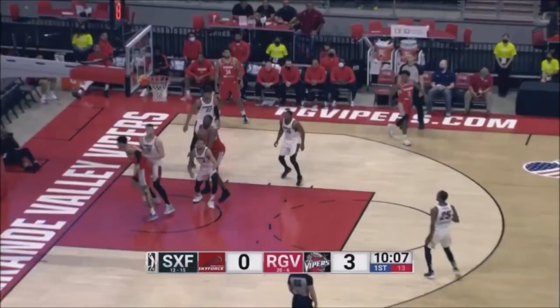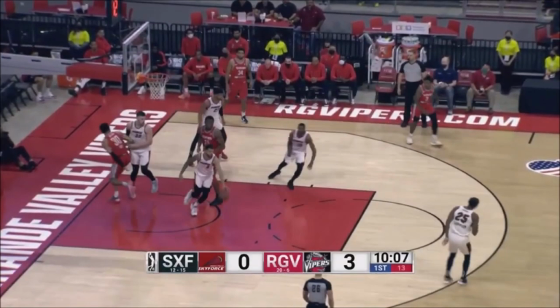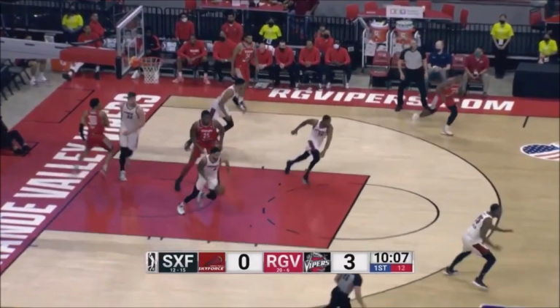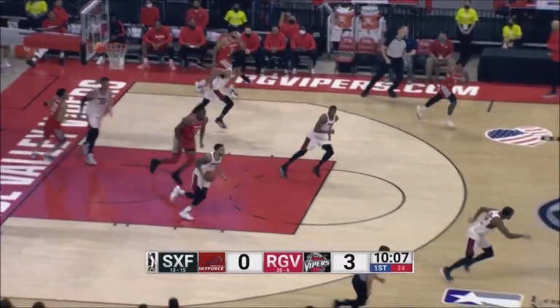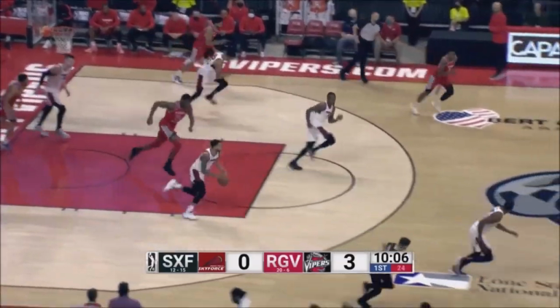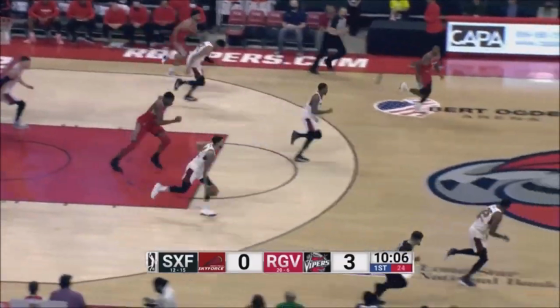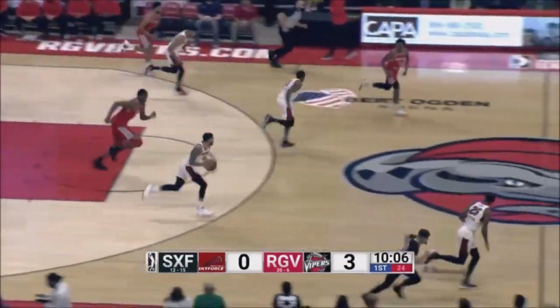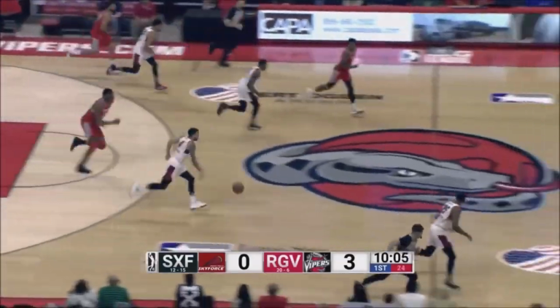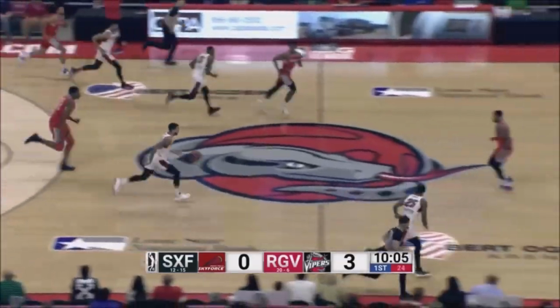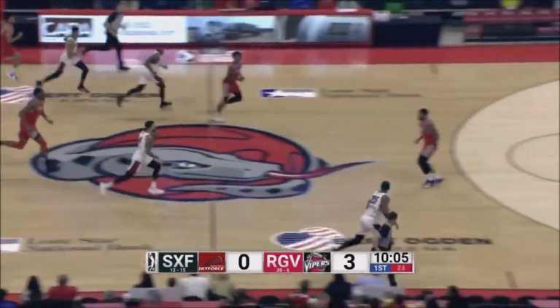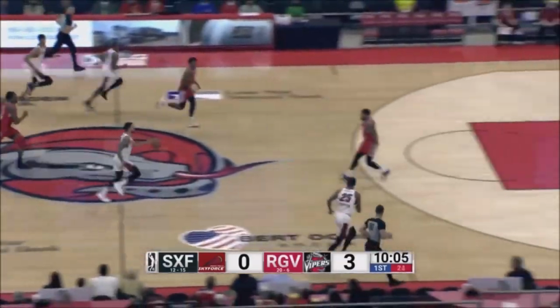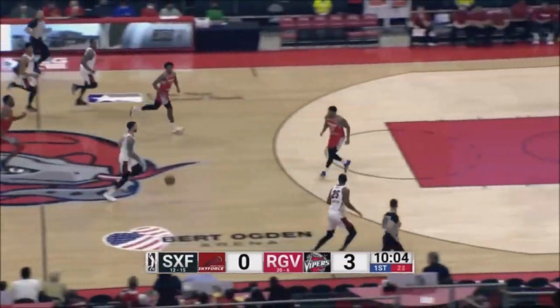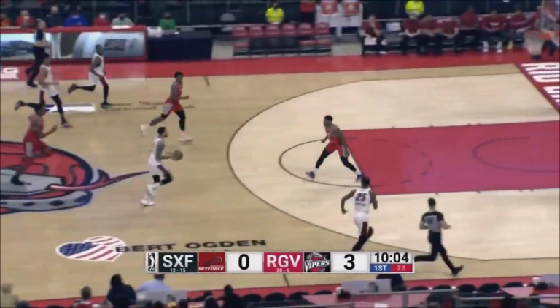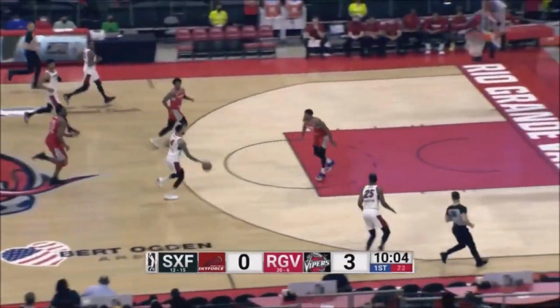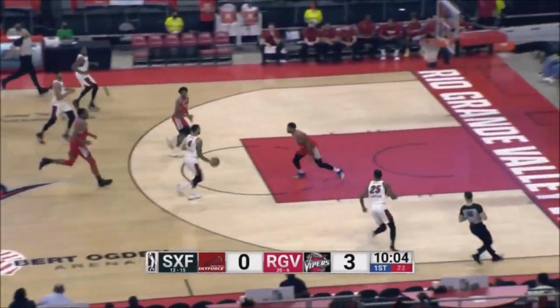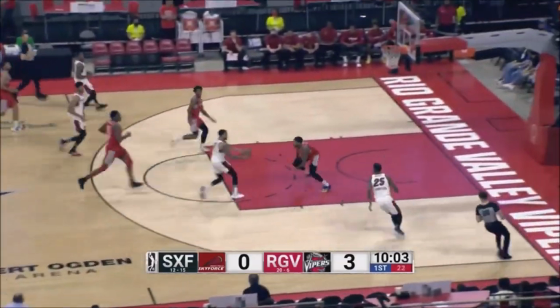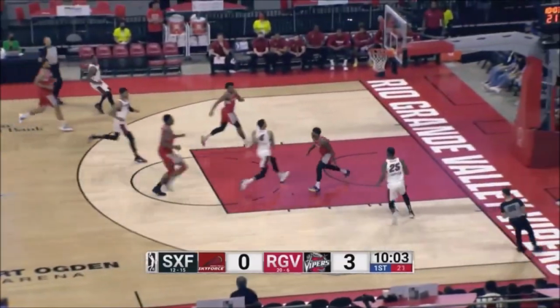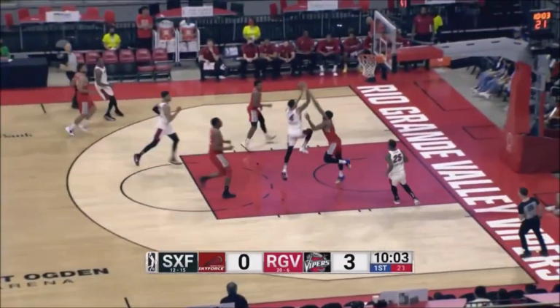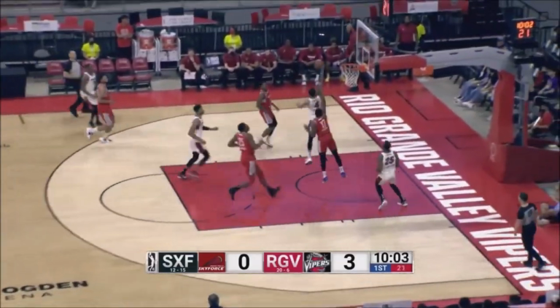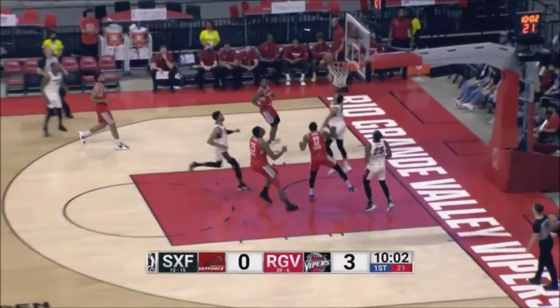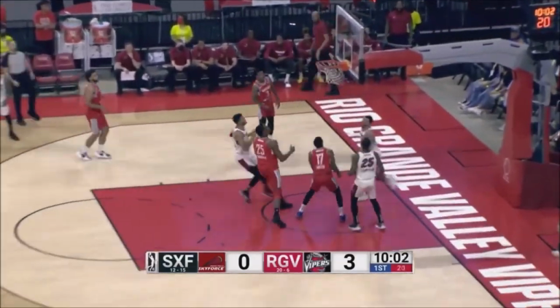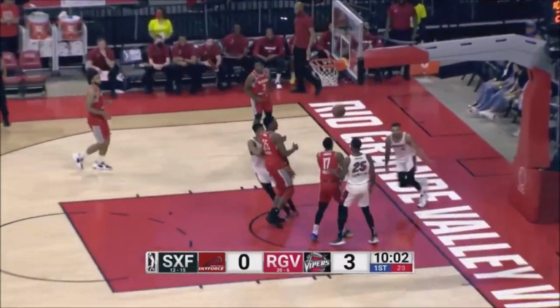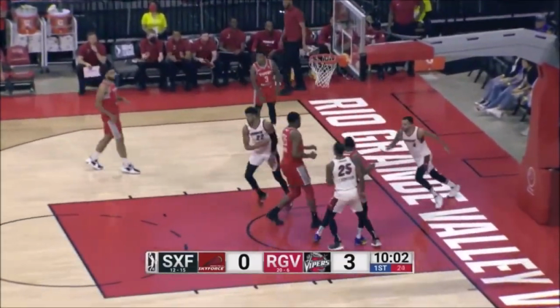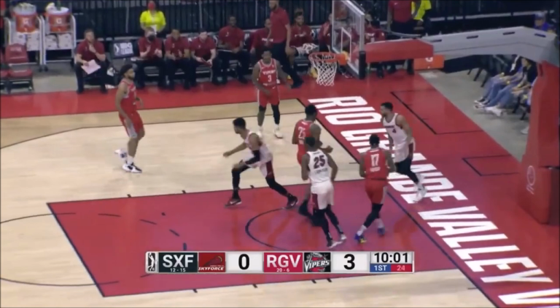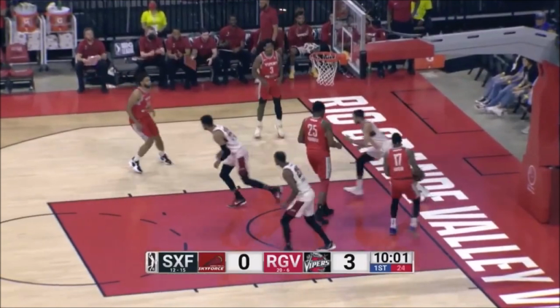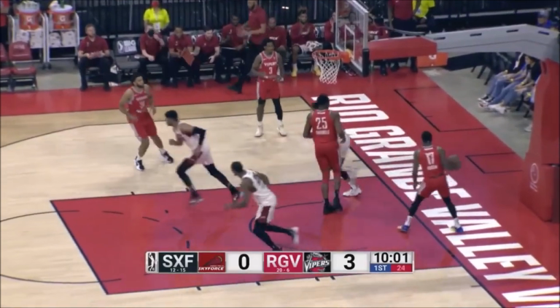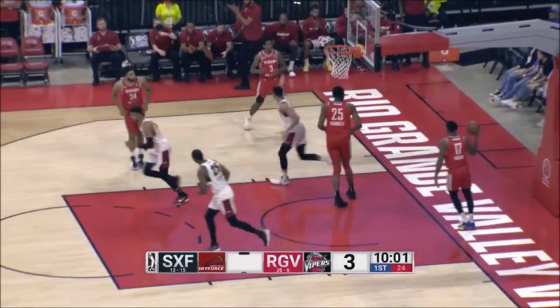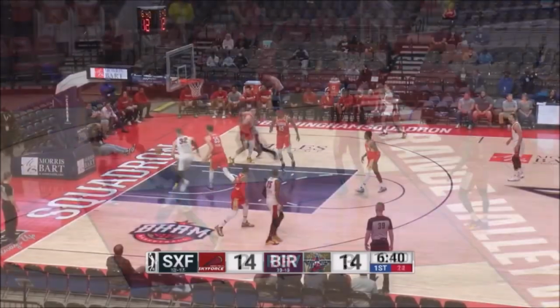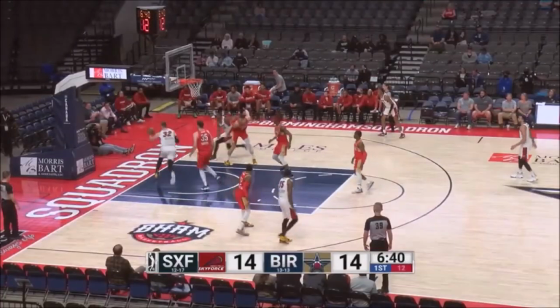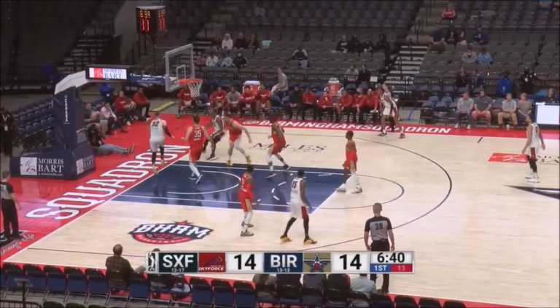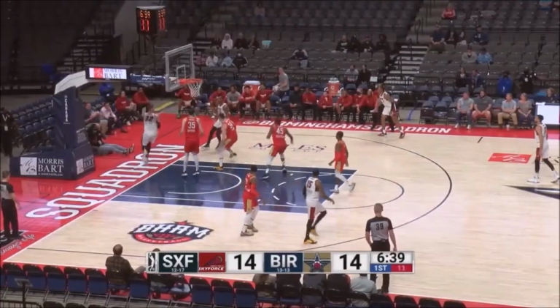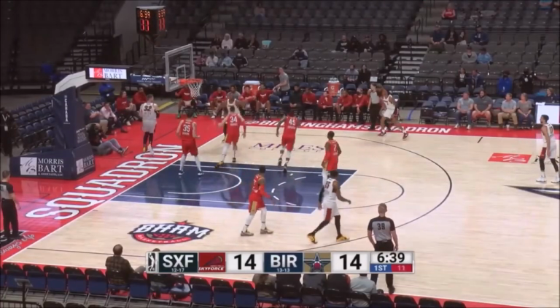Quite a number of blocks. As we see there, Potter returns the favor with a block of his own. Sparks to Sioux Falls — fast break. And they... game tied at 14.